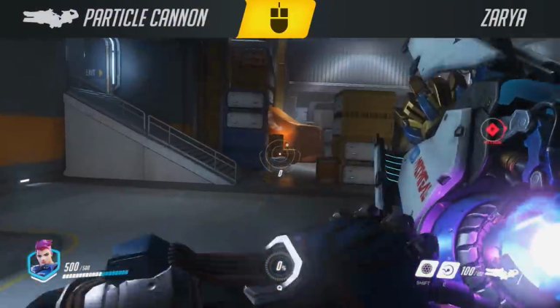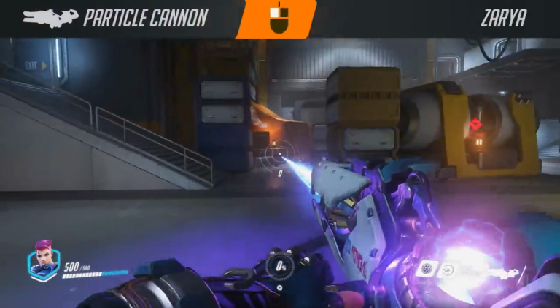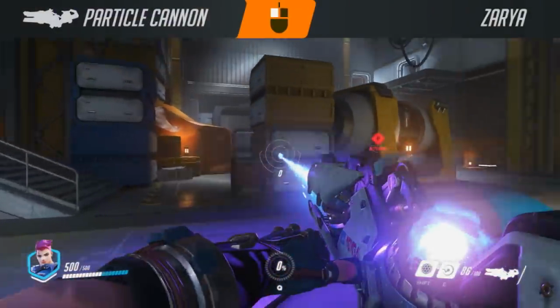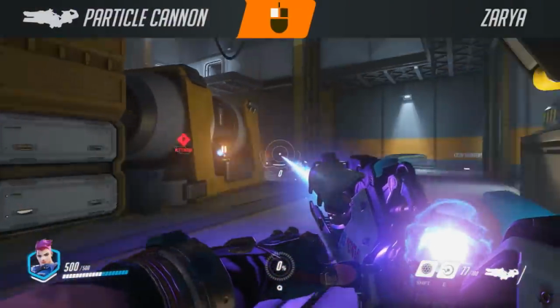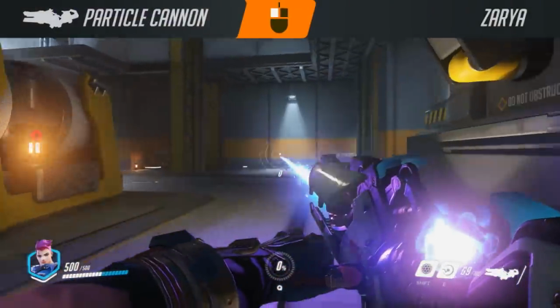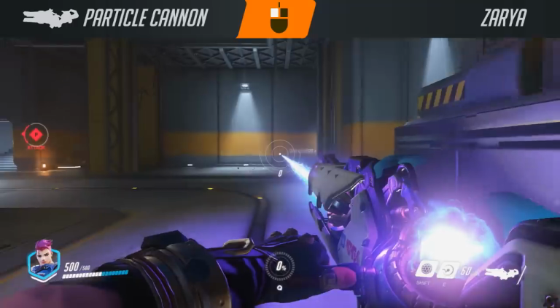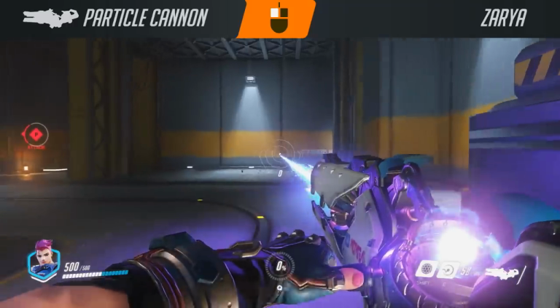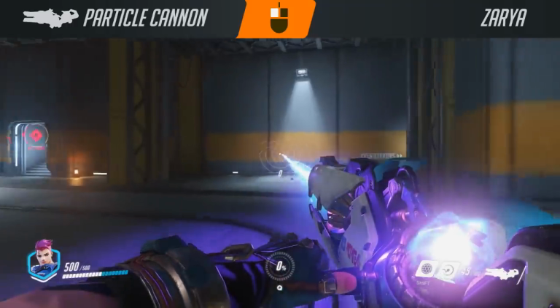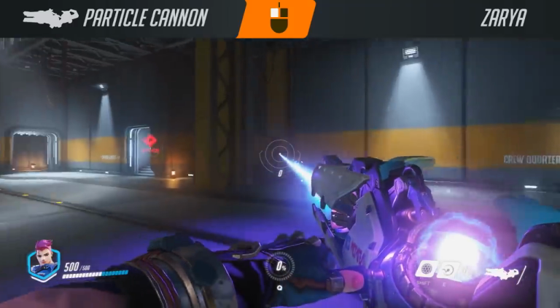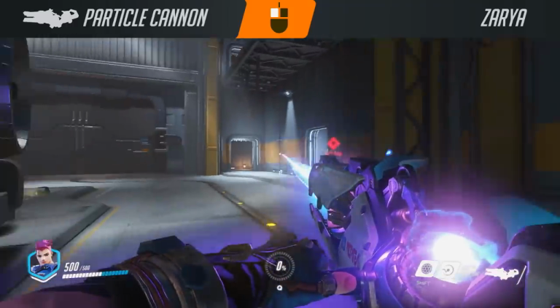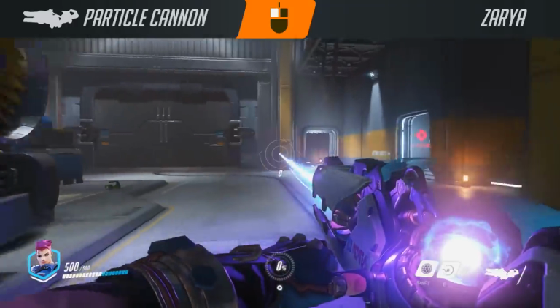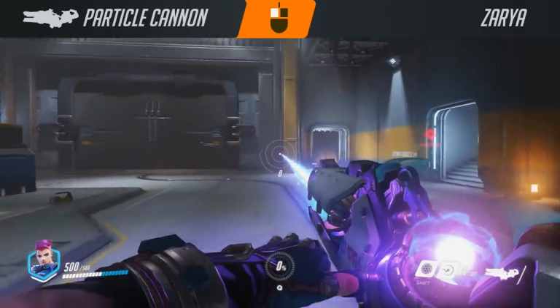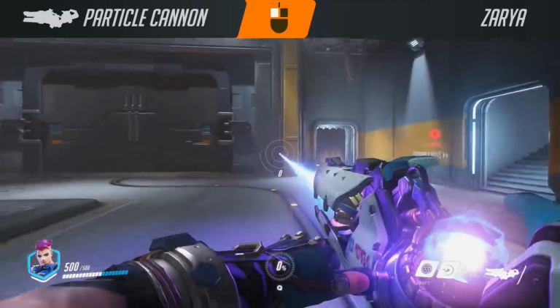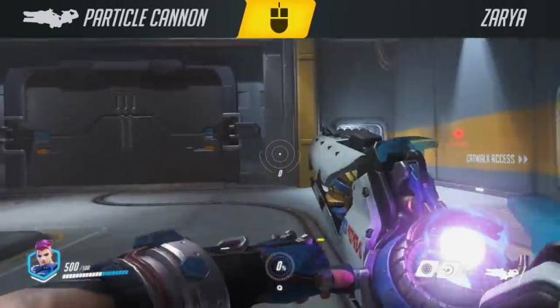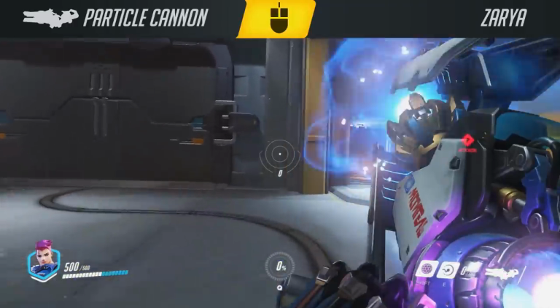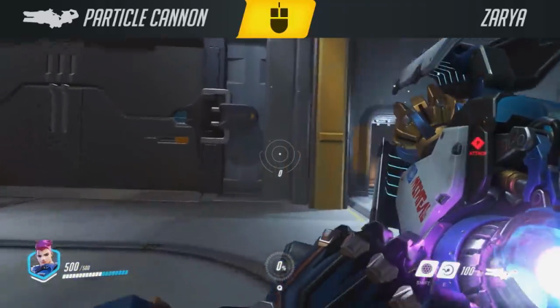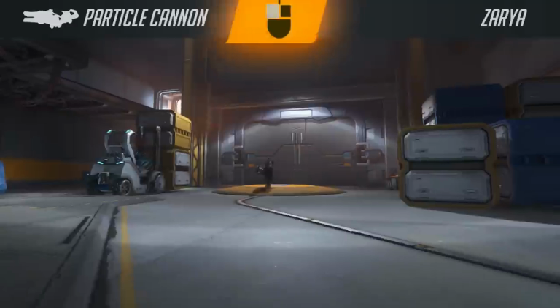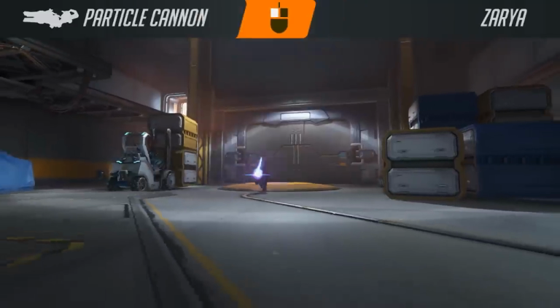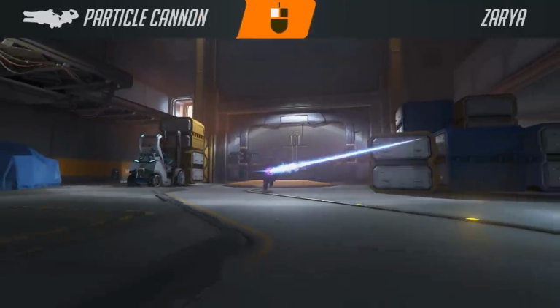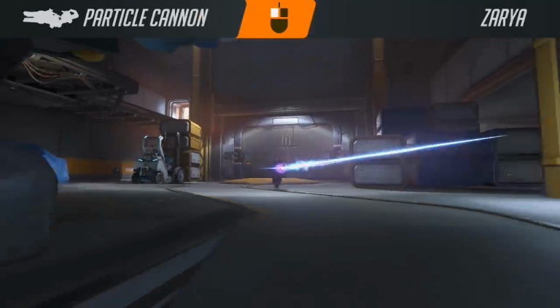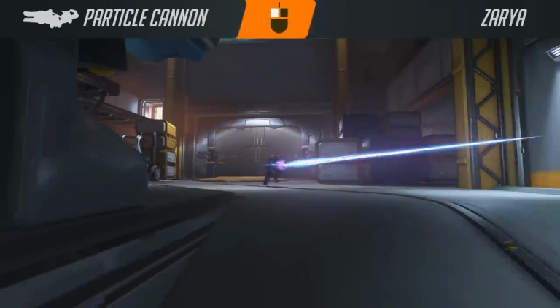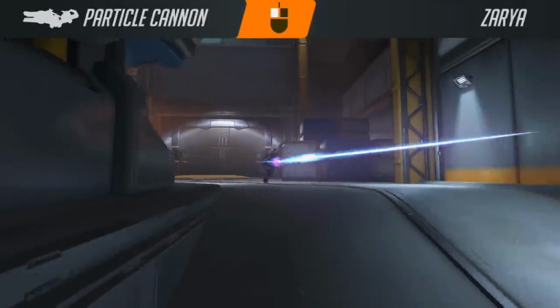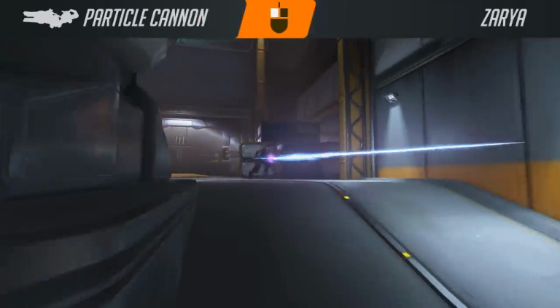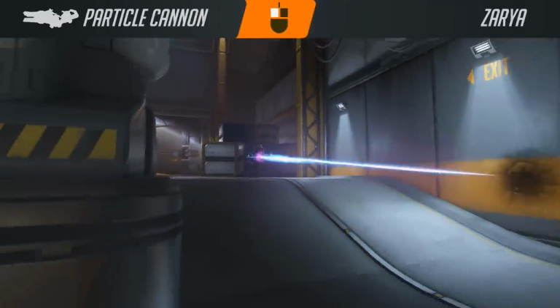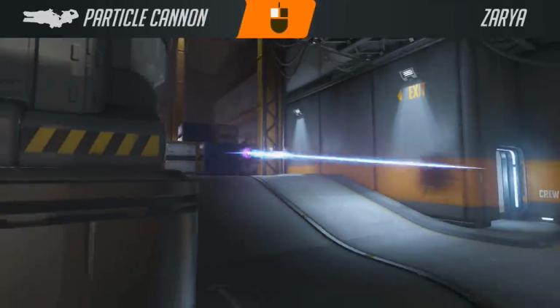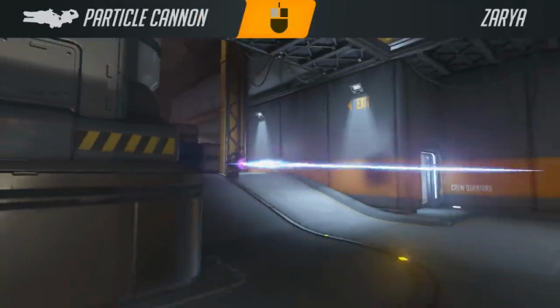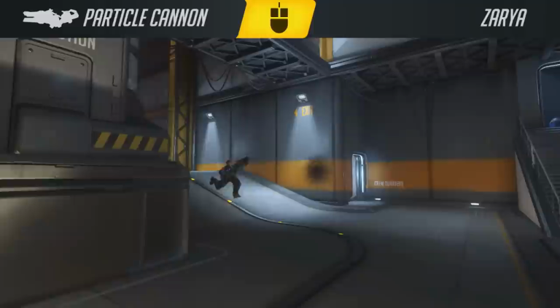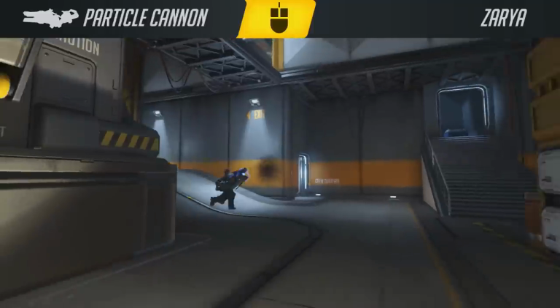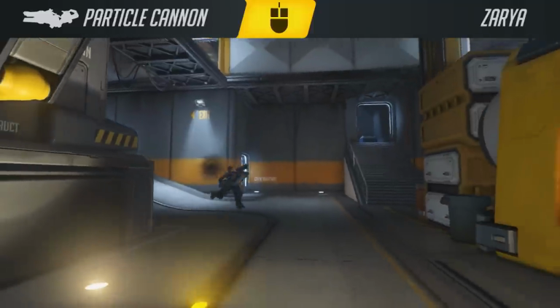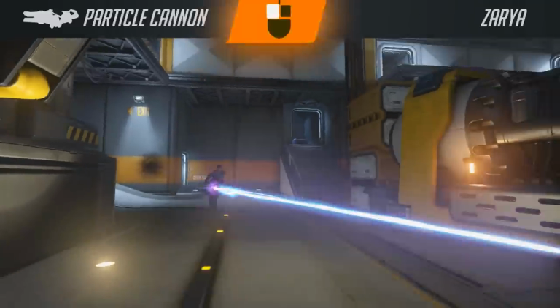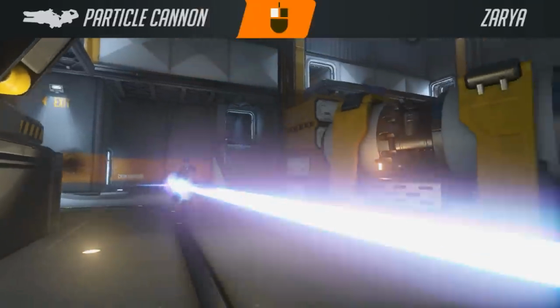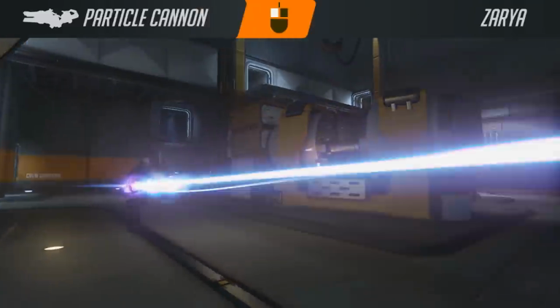This particle cannon has two modes. On the left click, it has a channeled short-range beam — kind of a little bit longer than a lightsaber essentially. This deals moderate damage, so it's great for taking out squishy targets like Tracer, or simply punishing enemies who hang around in combat with Xylia for too long.